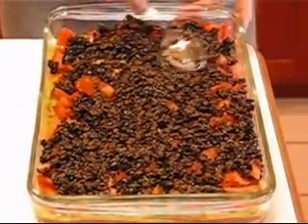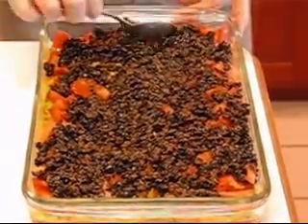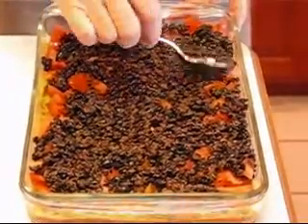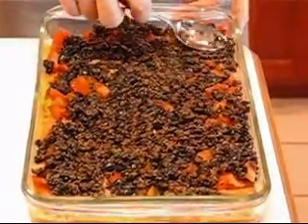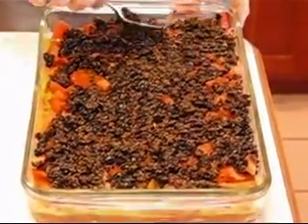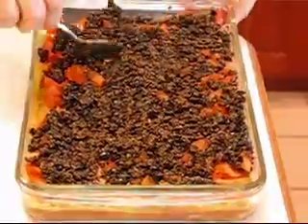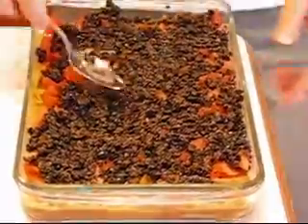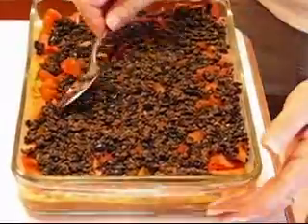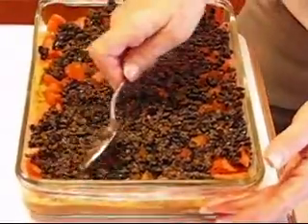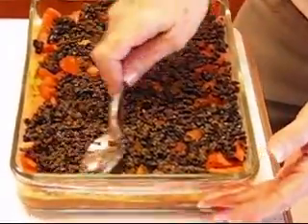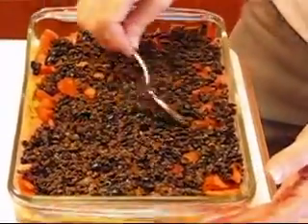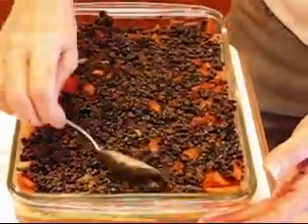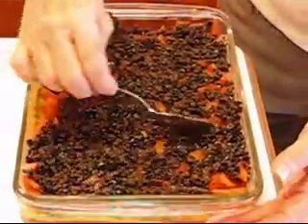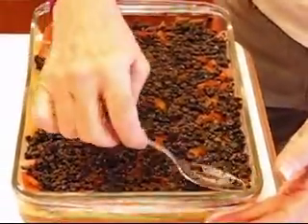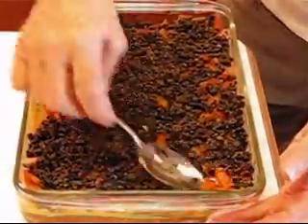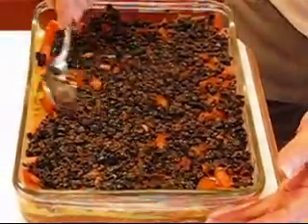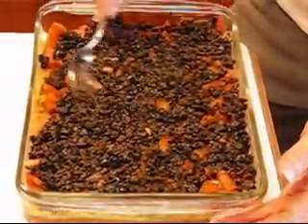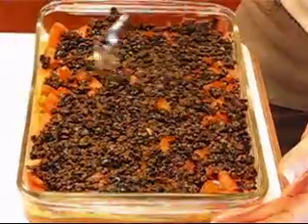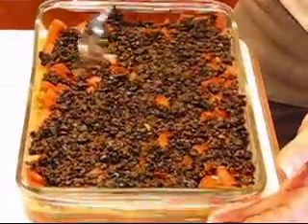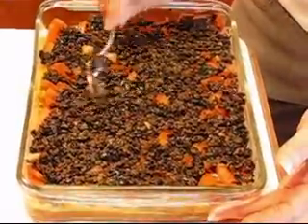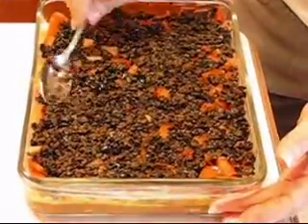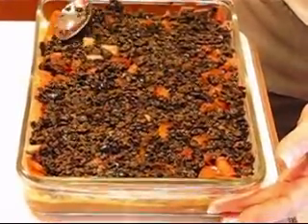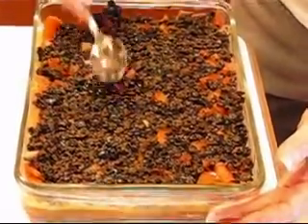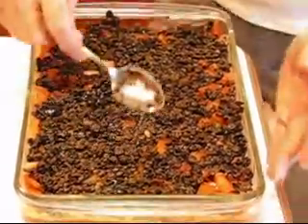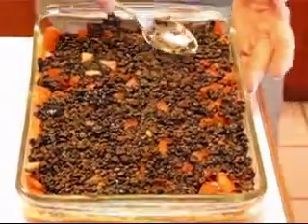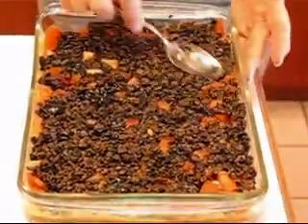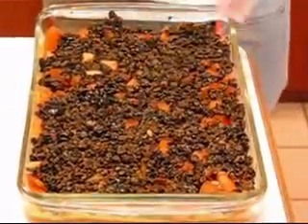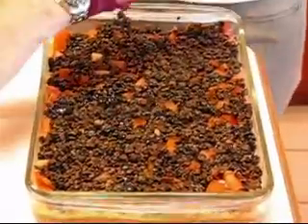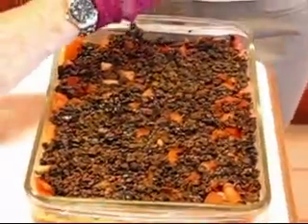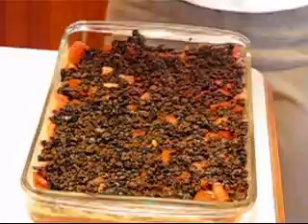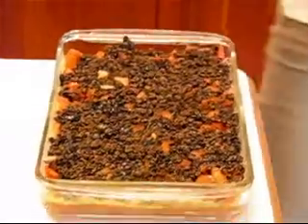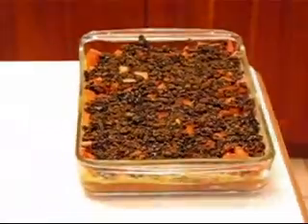Spread from the center outward and try to reach the edge so you can show a contrast in colors and layers as you look from the side. That looks all right, so moving along.